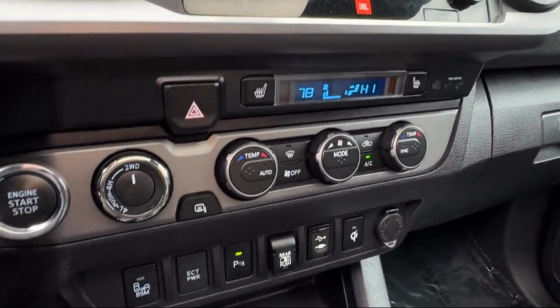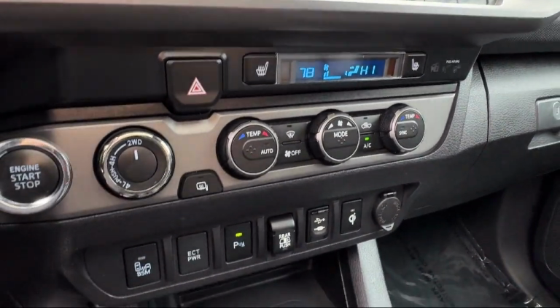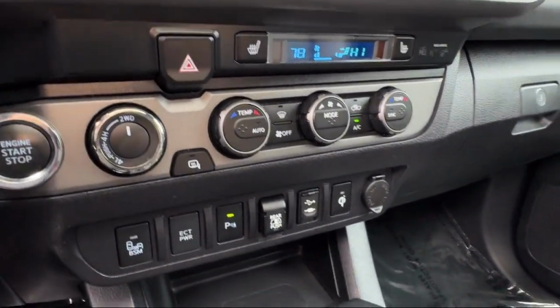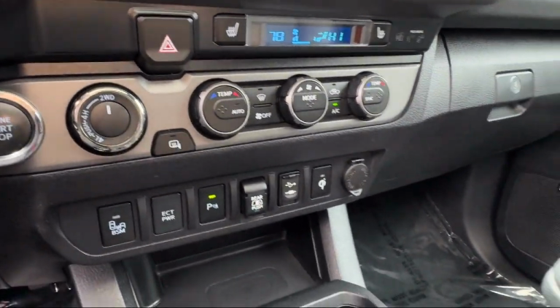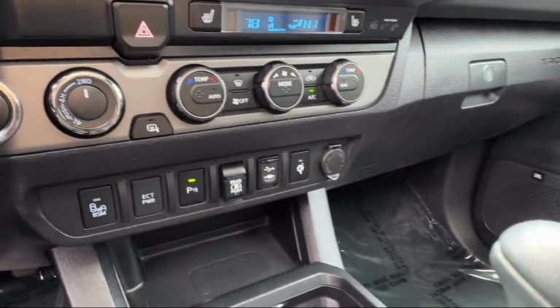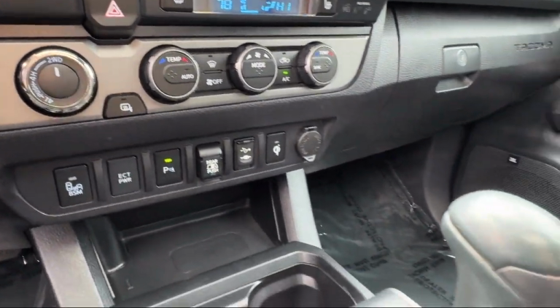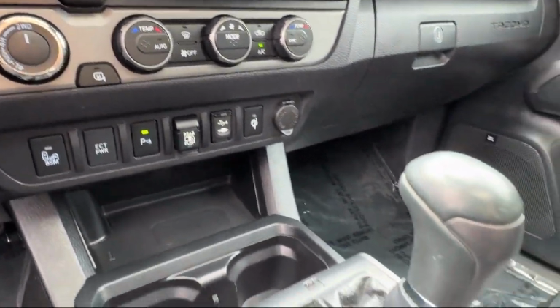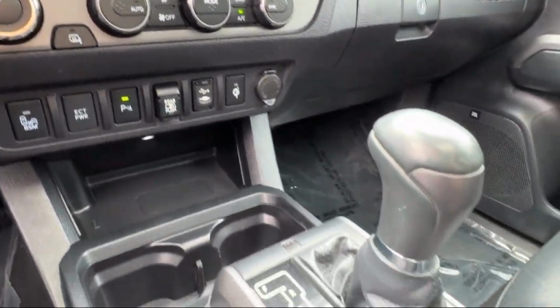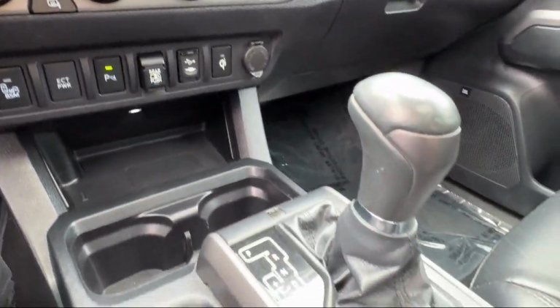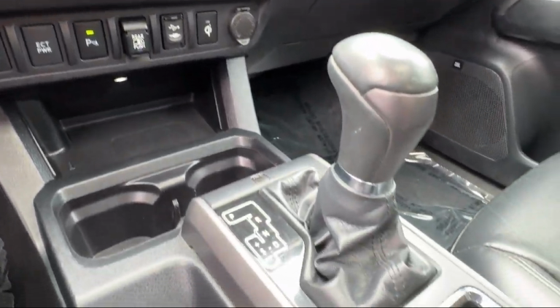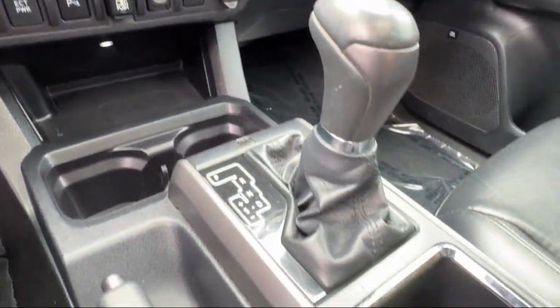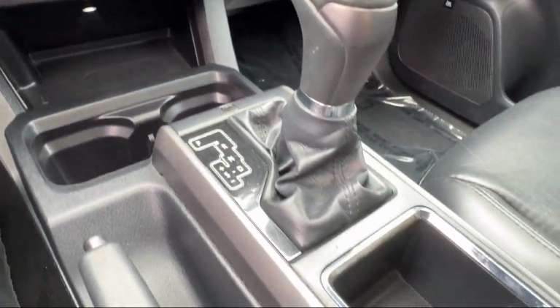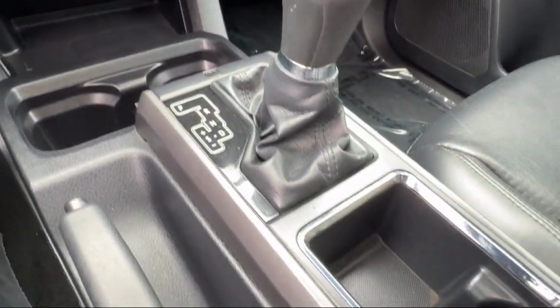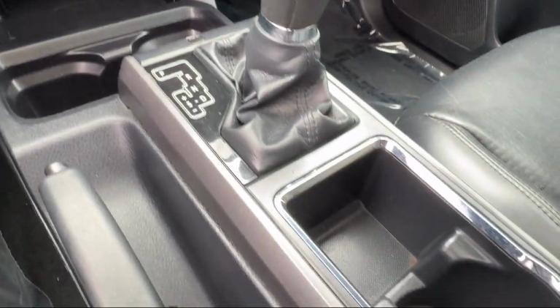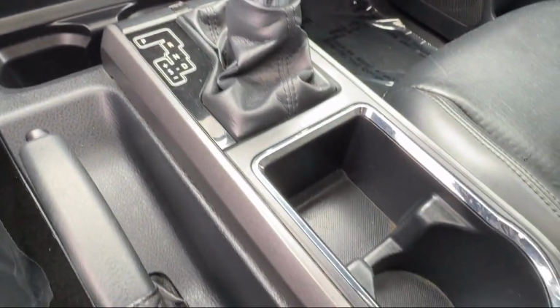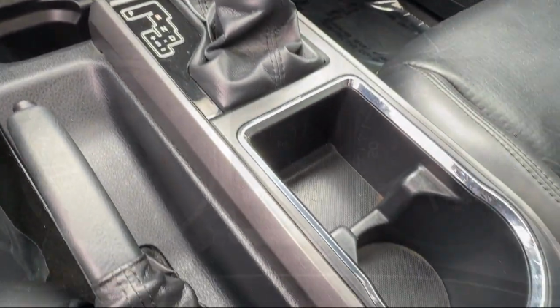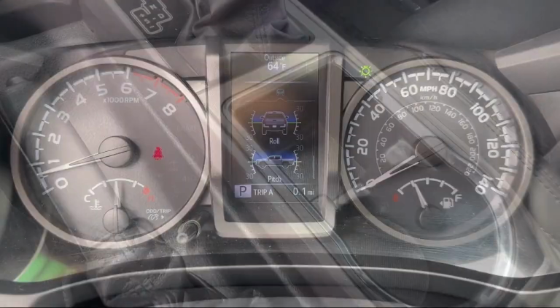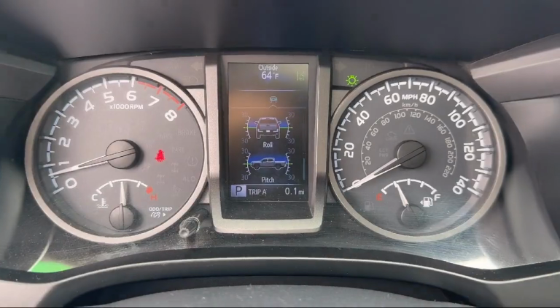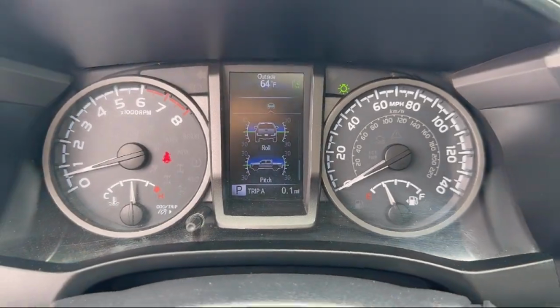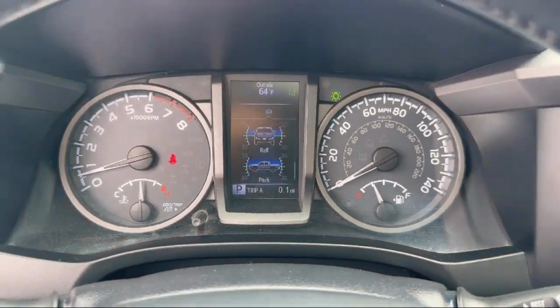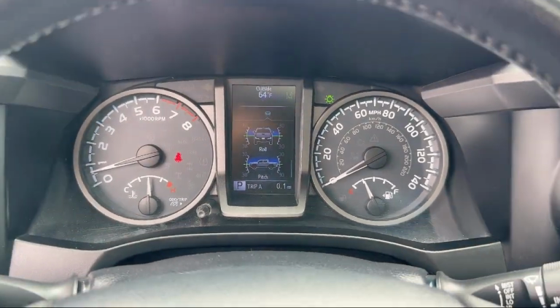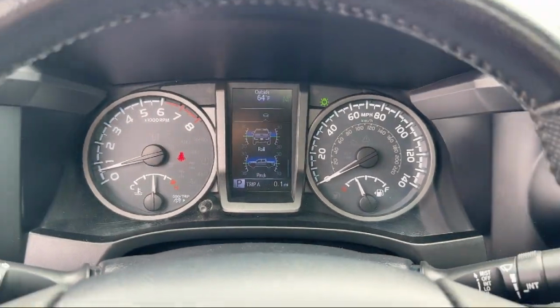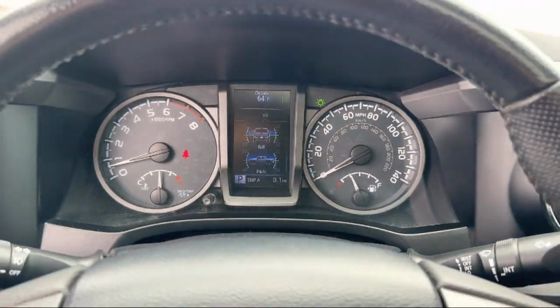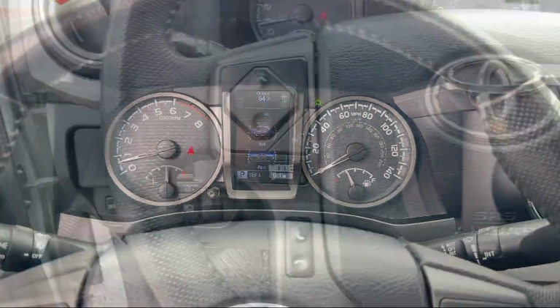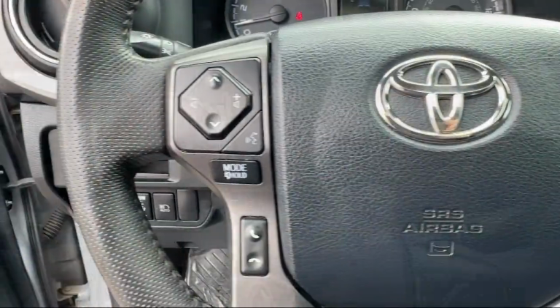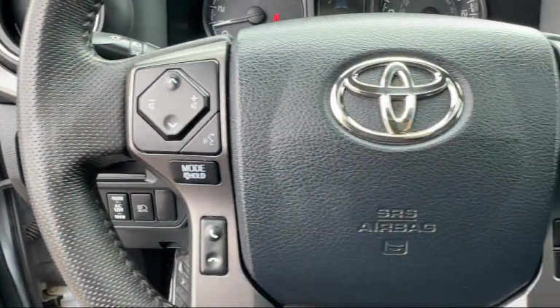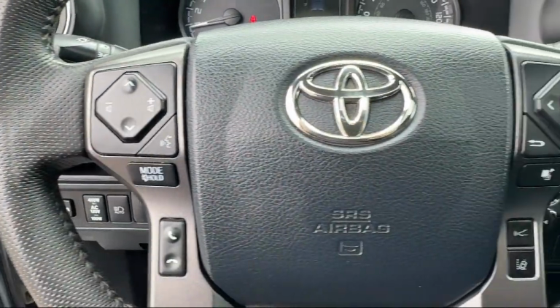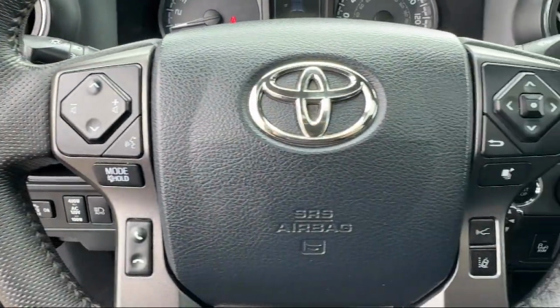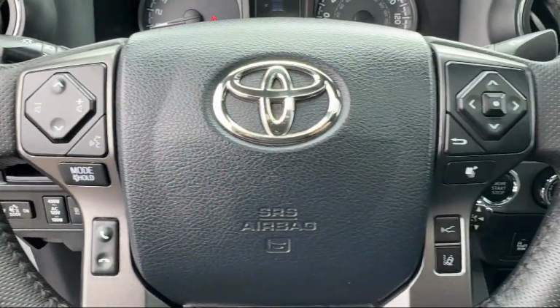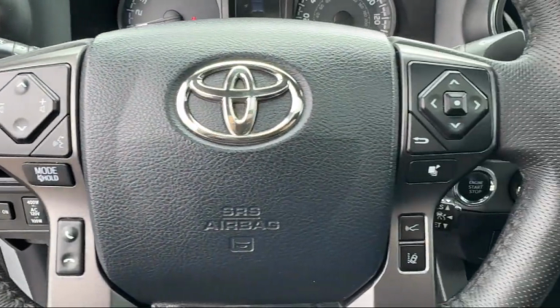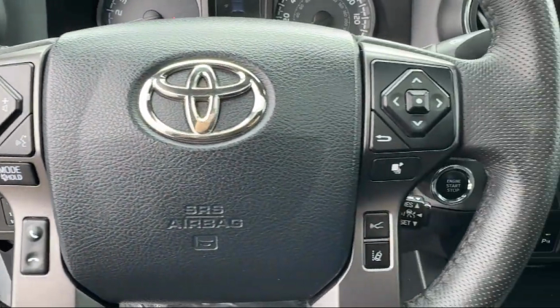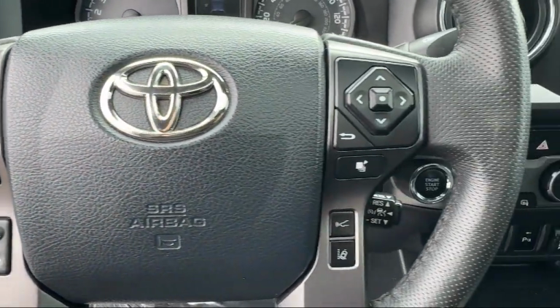Our knowledgeable, no-pressure staff will help you drive away in a vehicle that is just right for you. So come visit us here at East County Pre-Owned Superstore. You'll be glad you did.